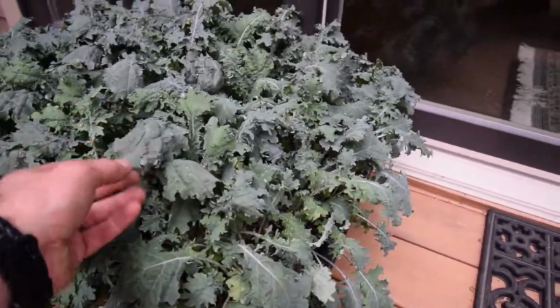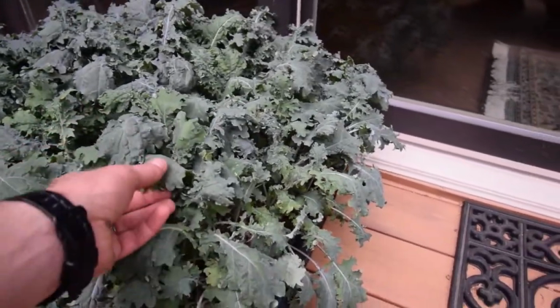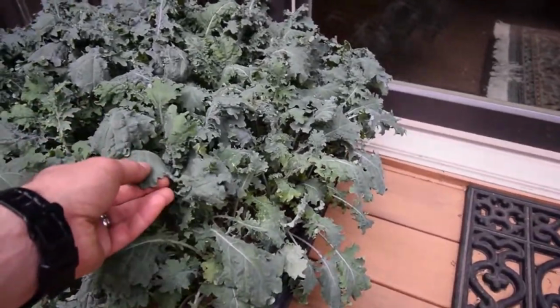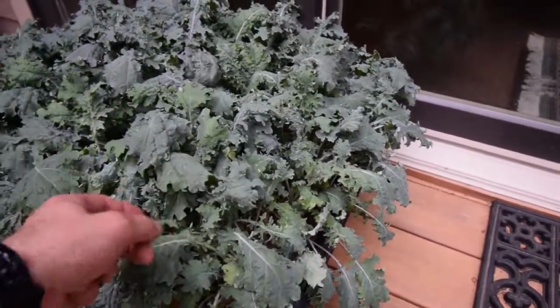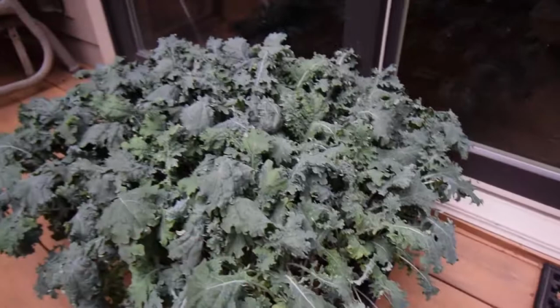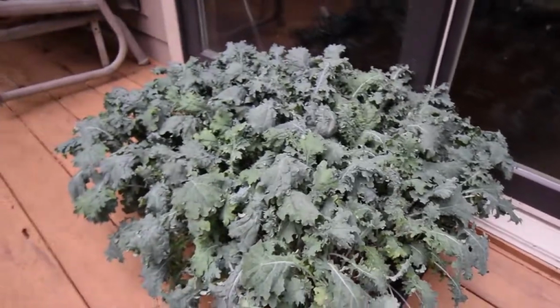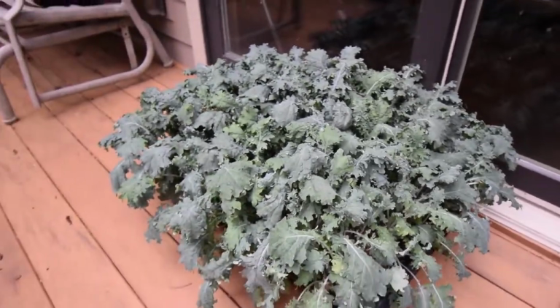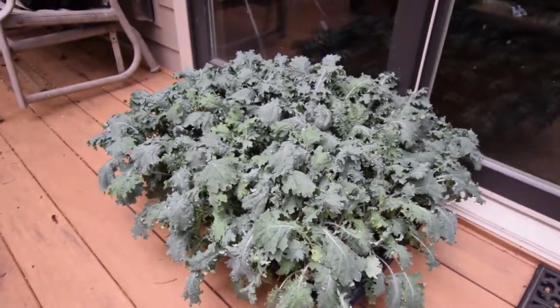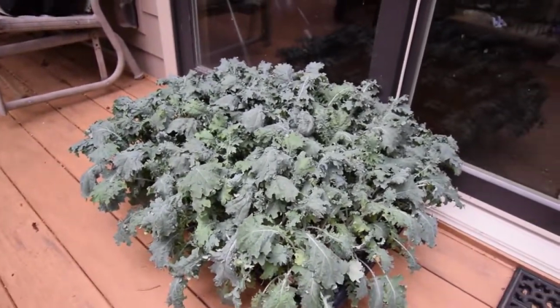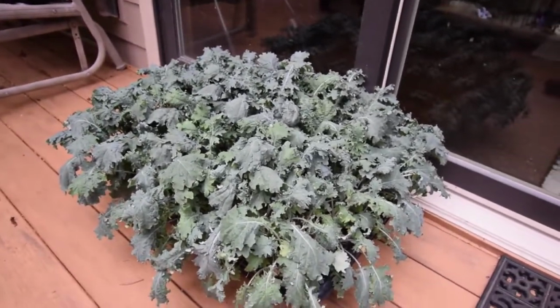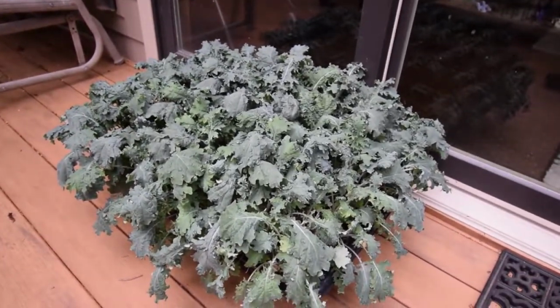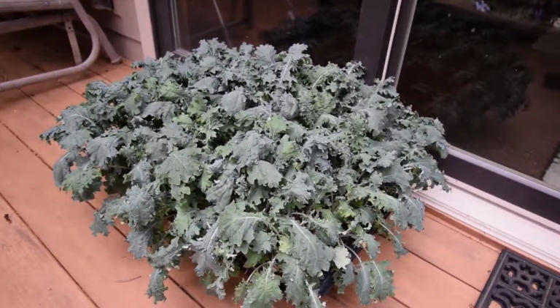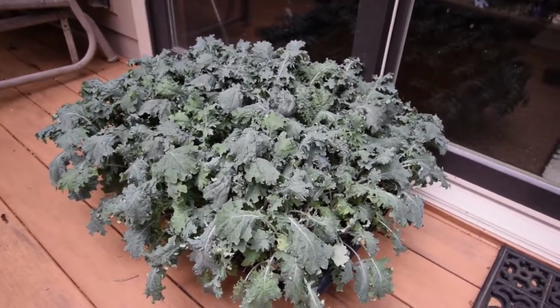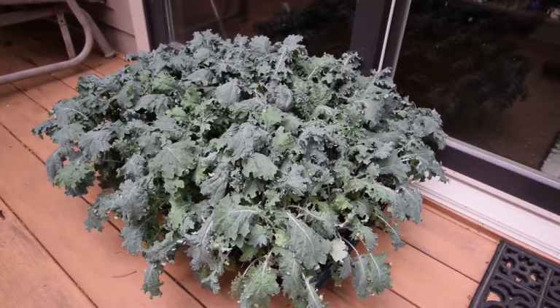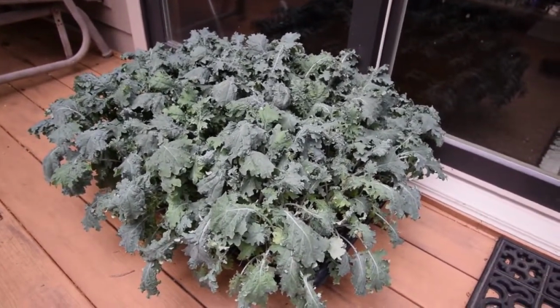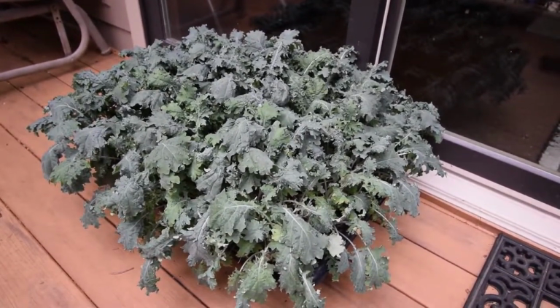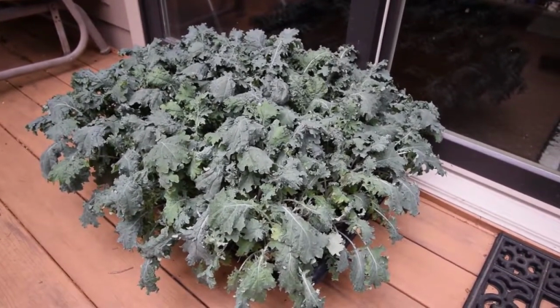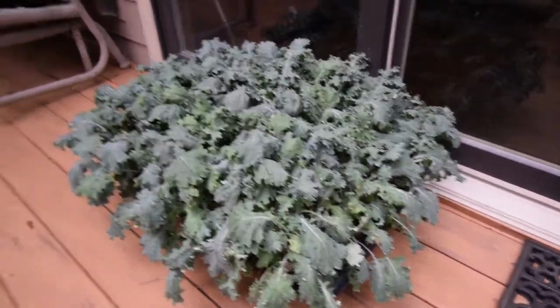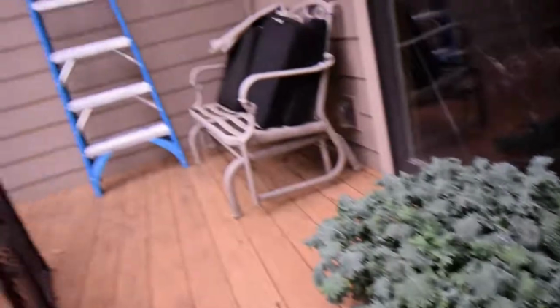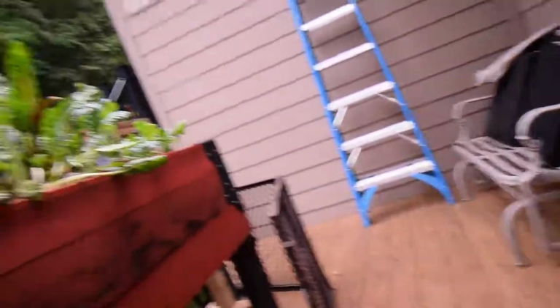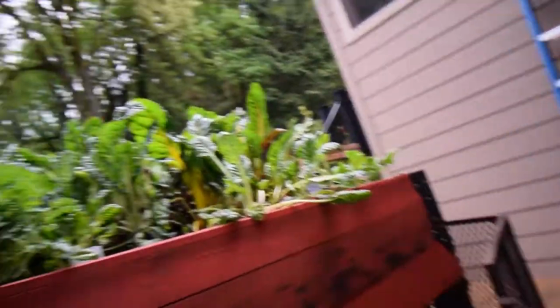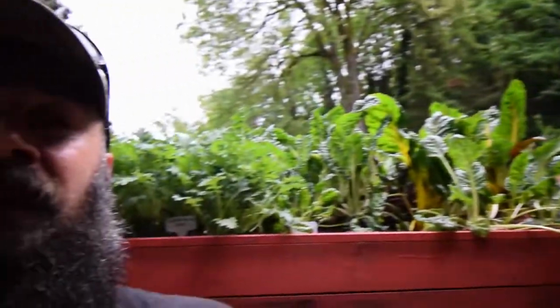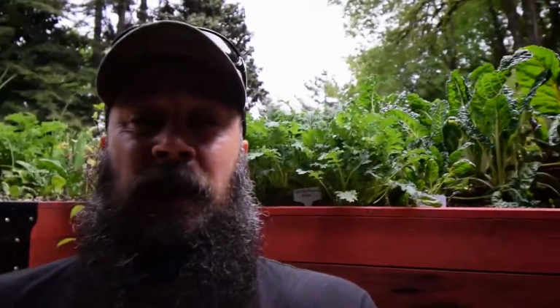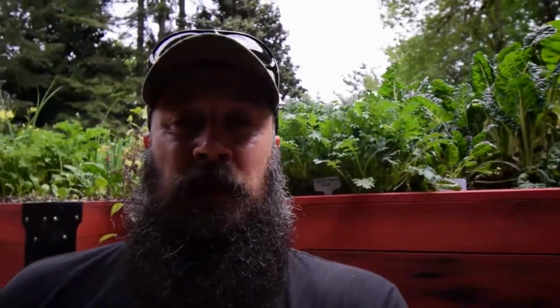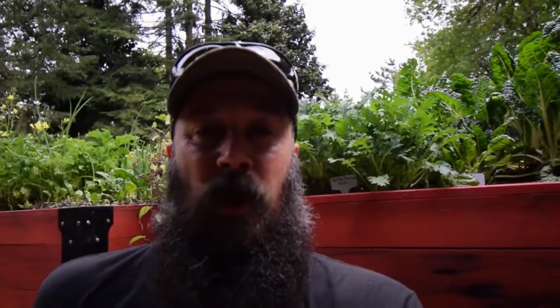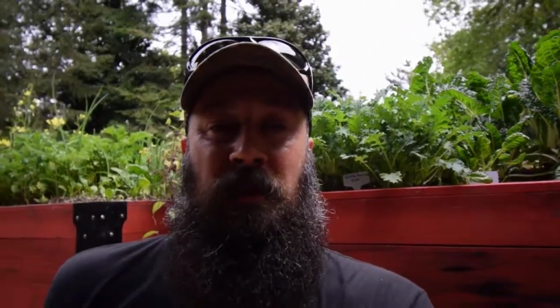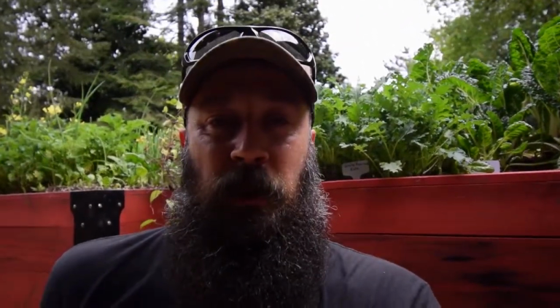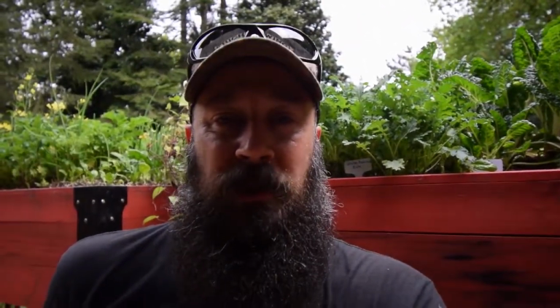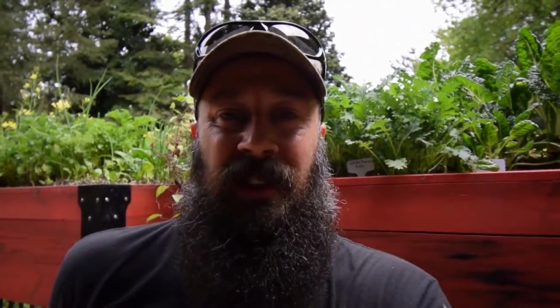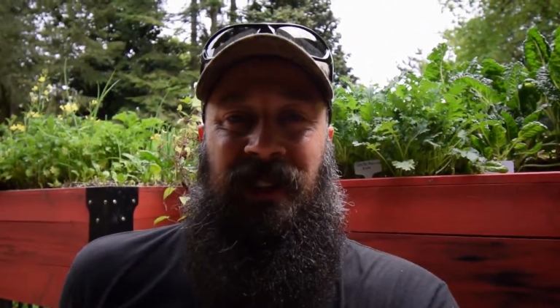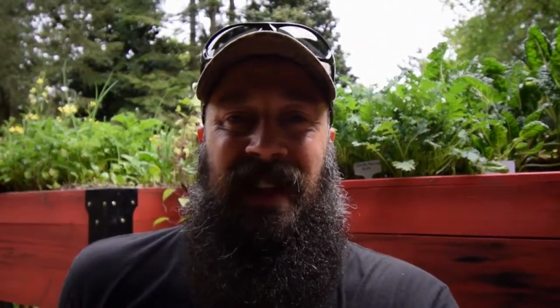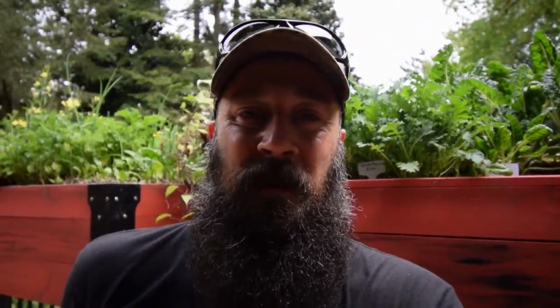It feels nice. So I'll give that a watering and that'll be ready for this week's meals. All right, well this has been Brian from P&B Homesteading — I'll talk to you guys again. Bye.